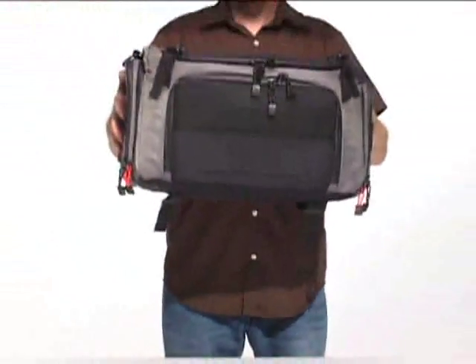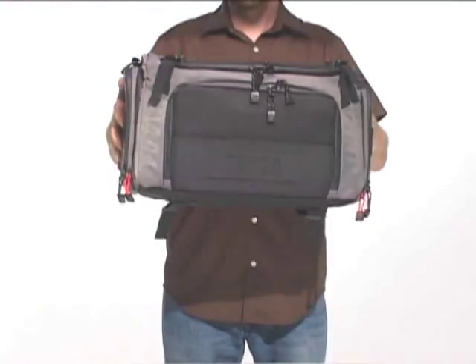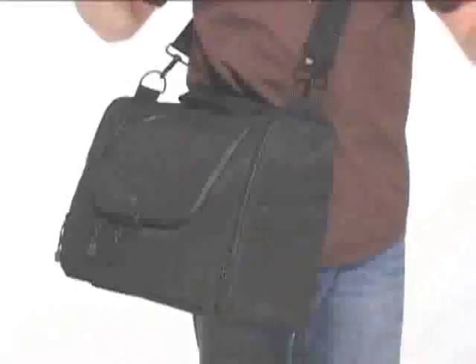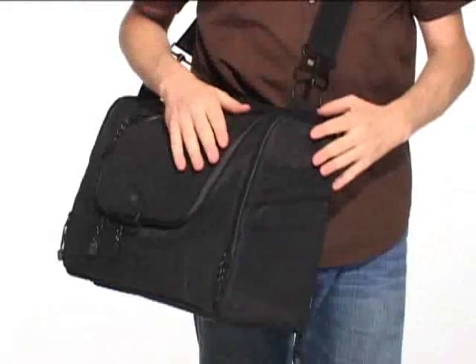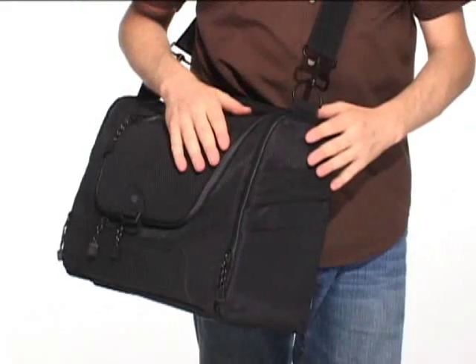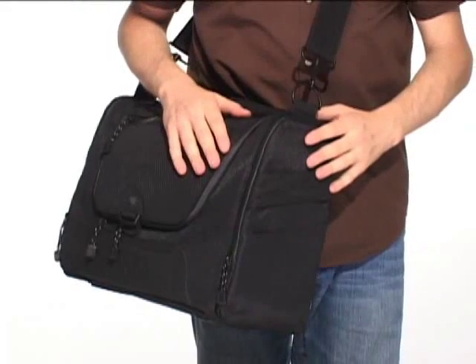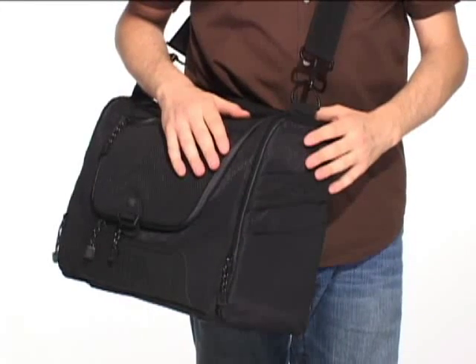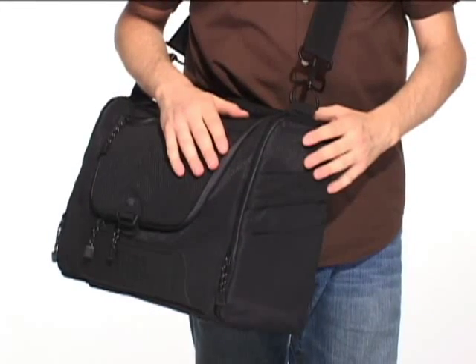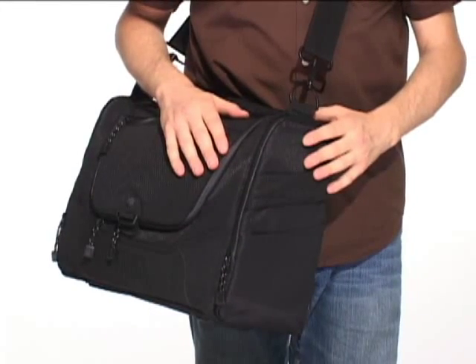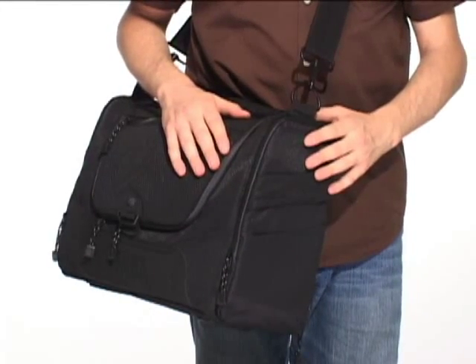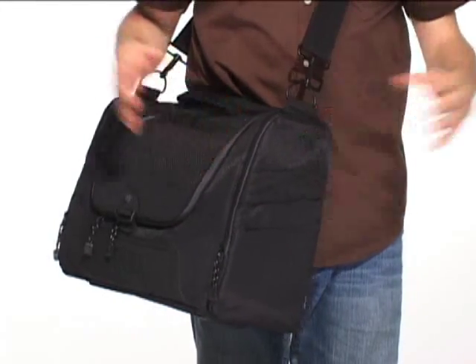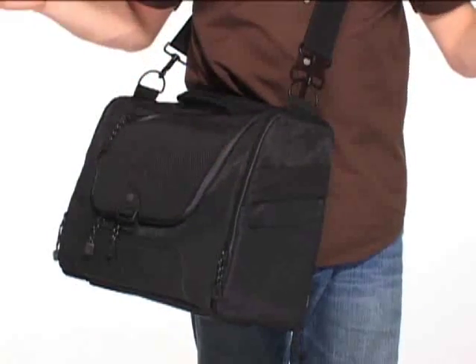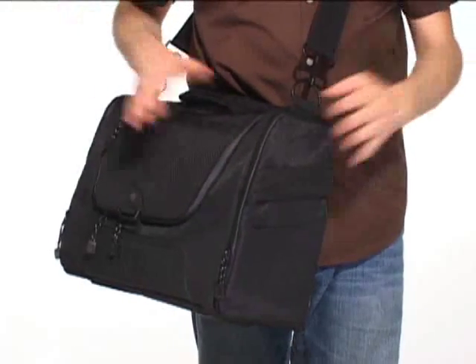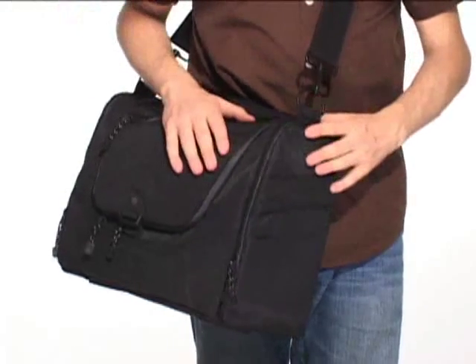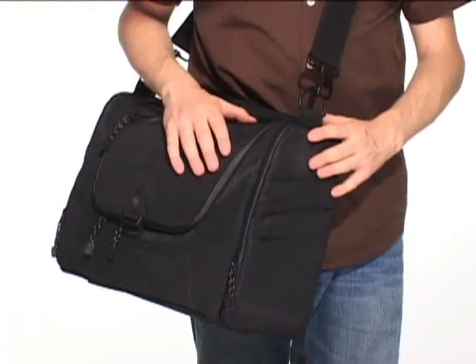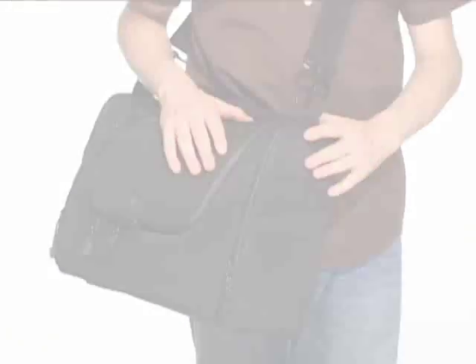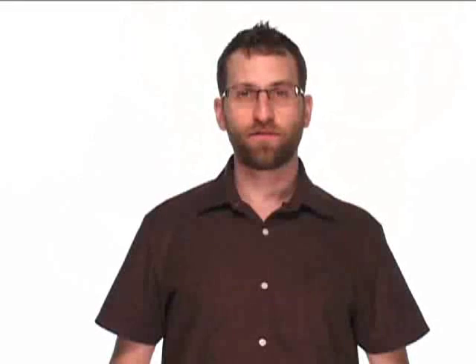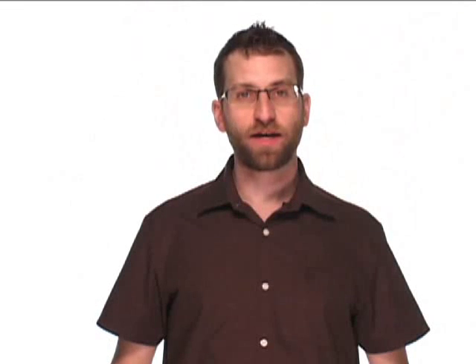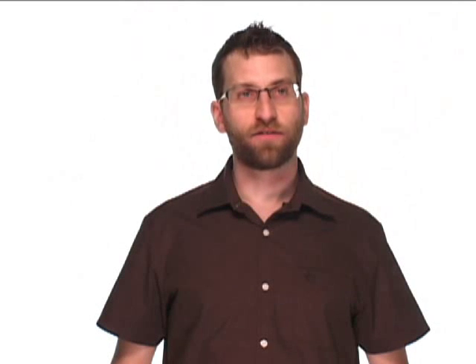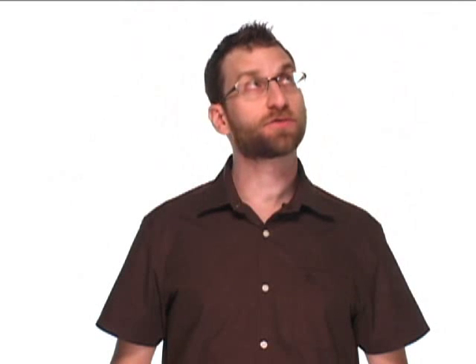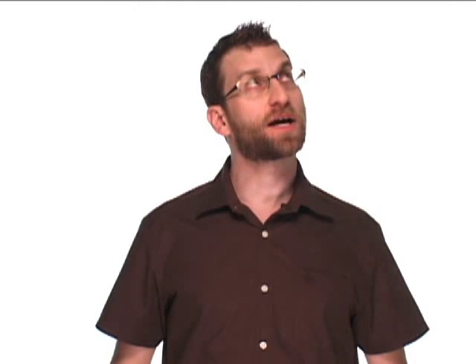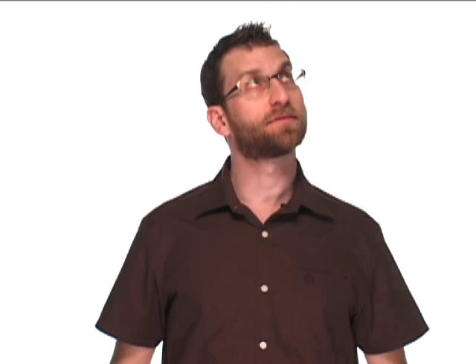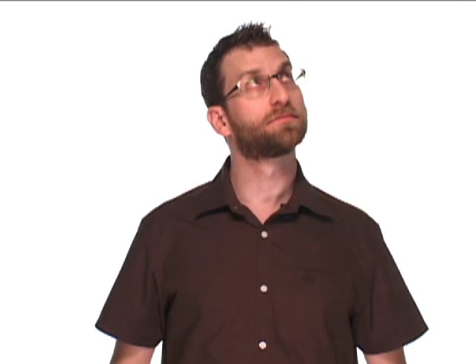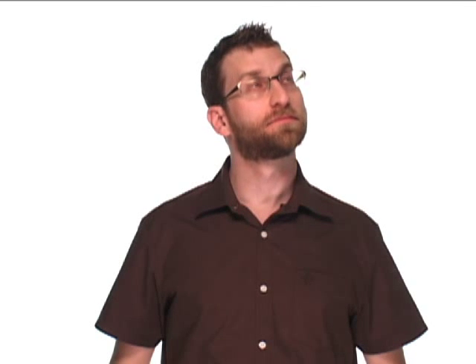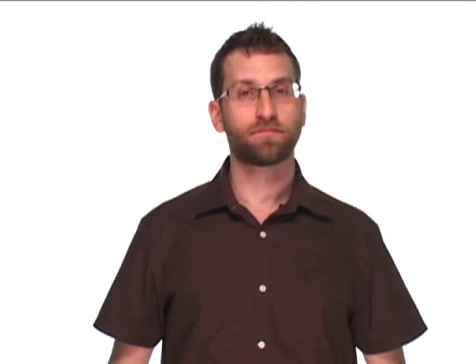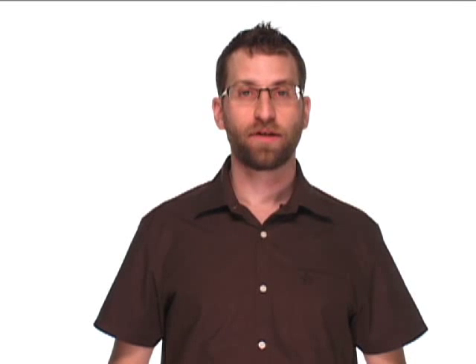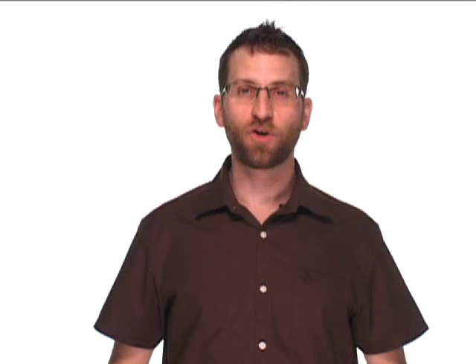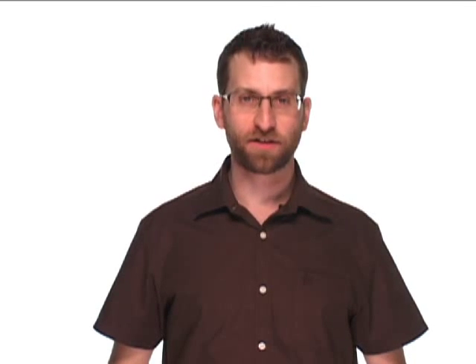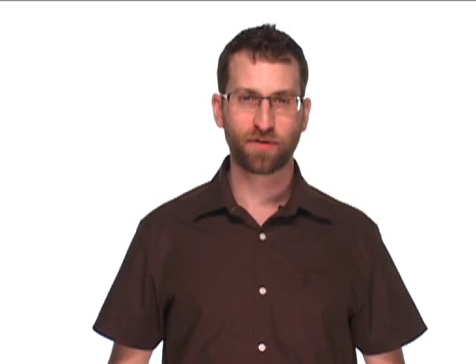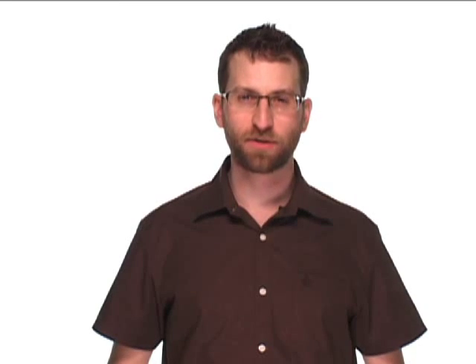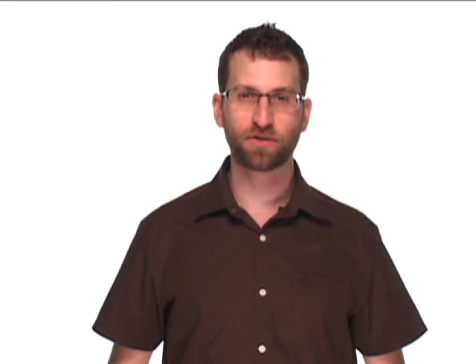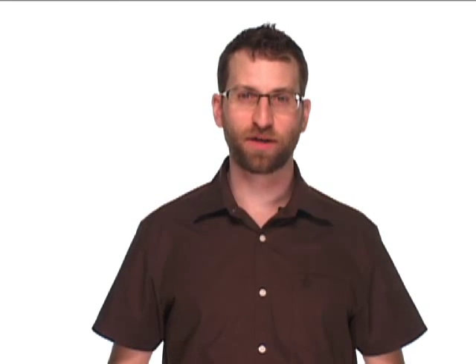And if you're looking for a slimmer, more briefcase style camera bag, check out the Photo Laptop Courier. If it's wet and falls from the sky, it's no match for the Temba Shootout shoulder bag.